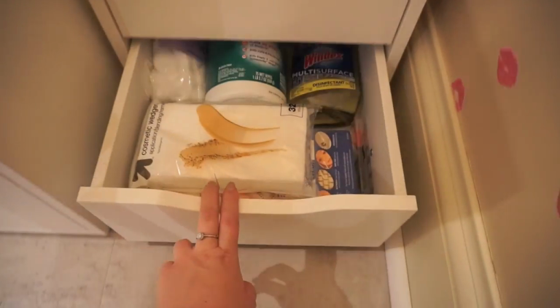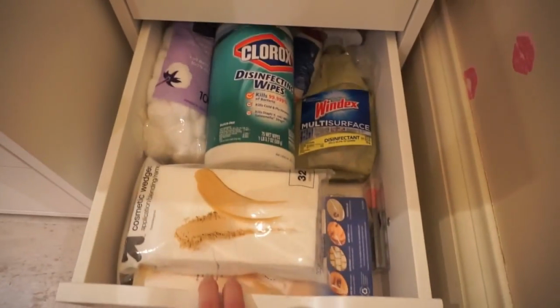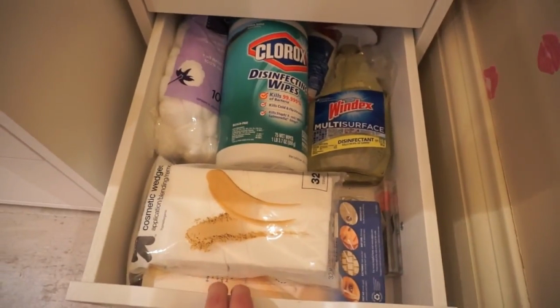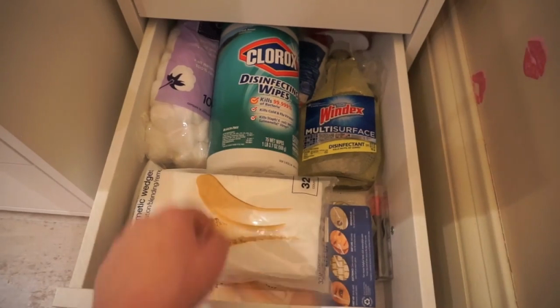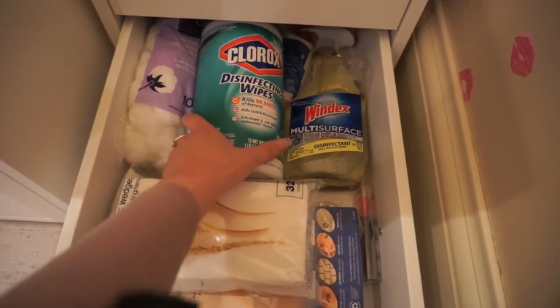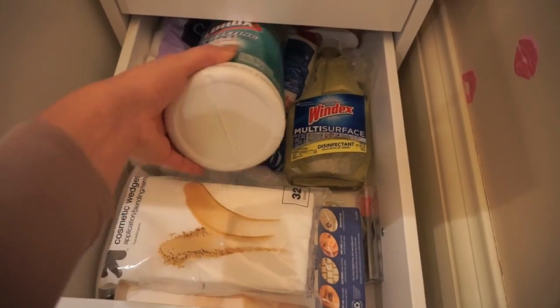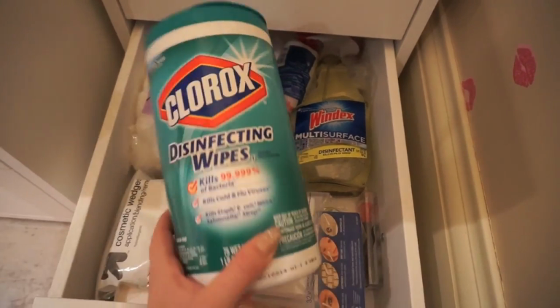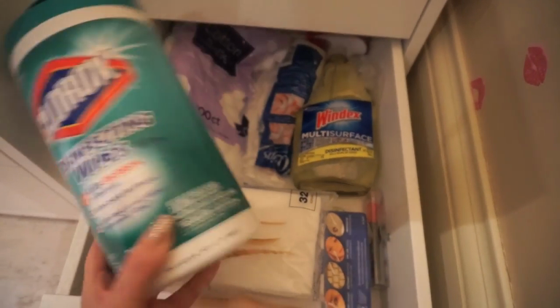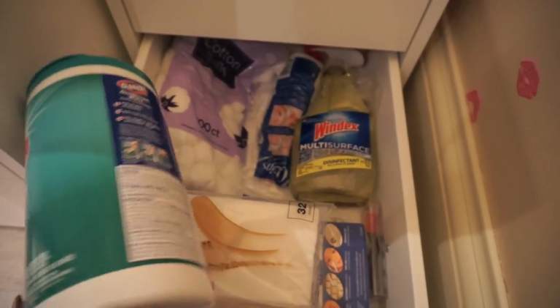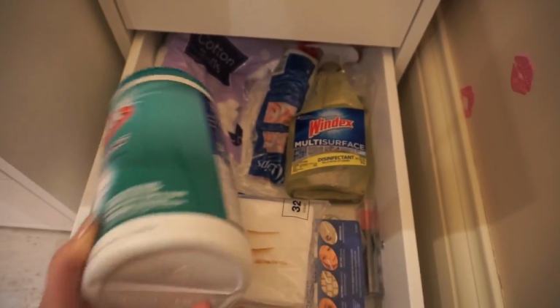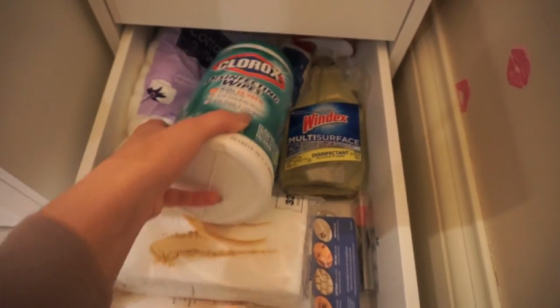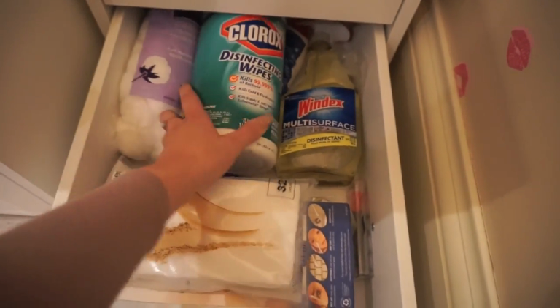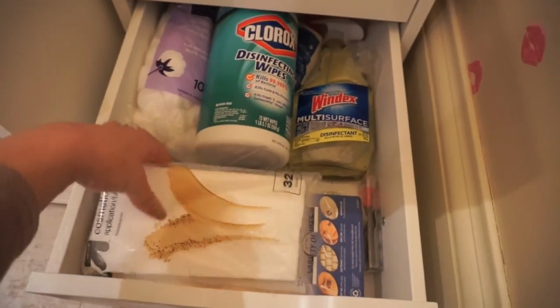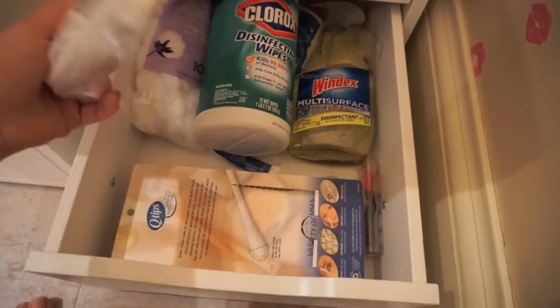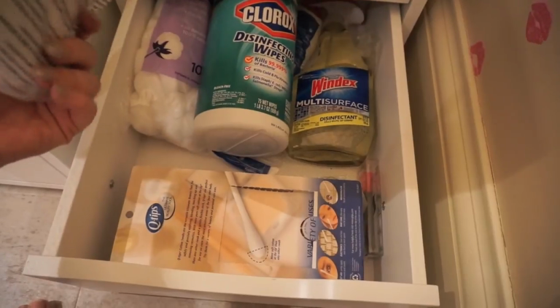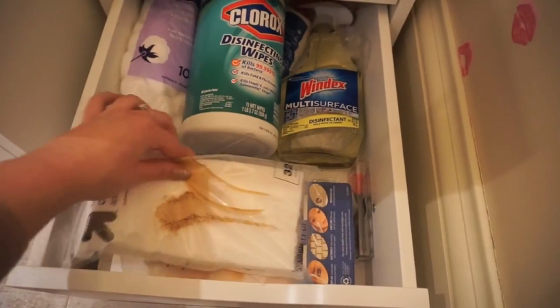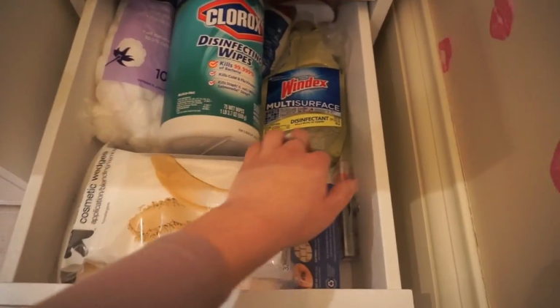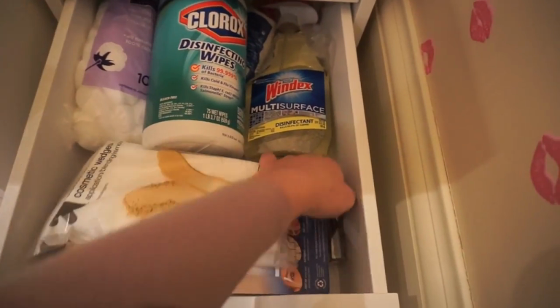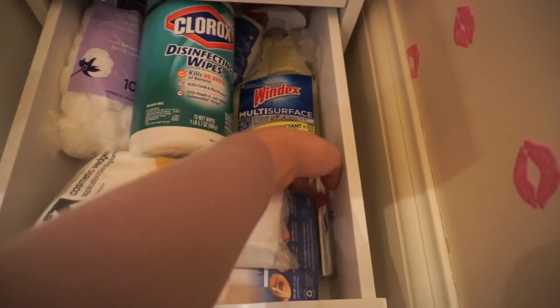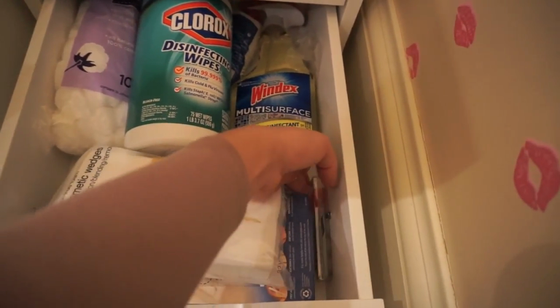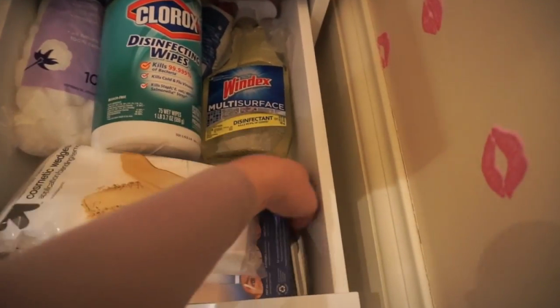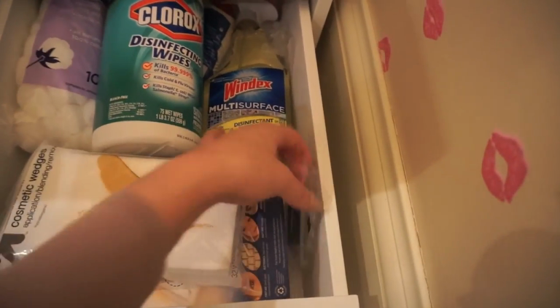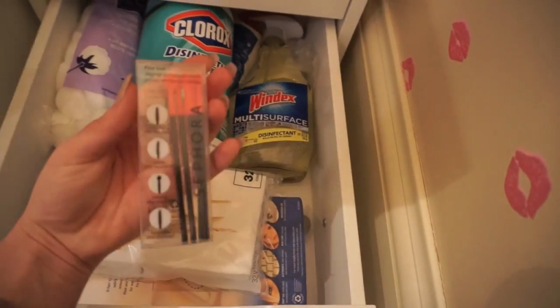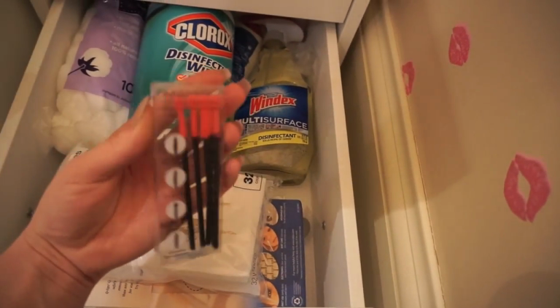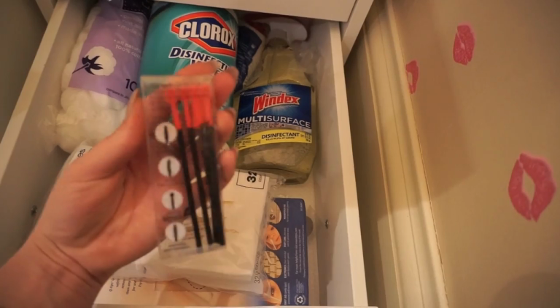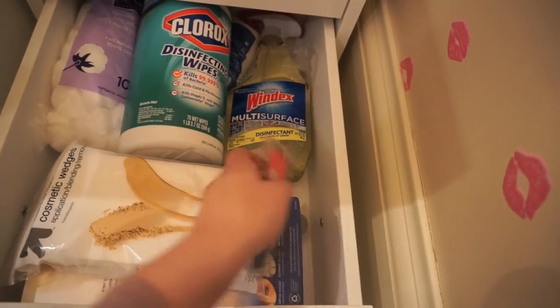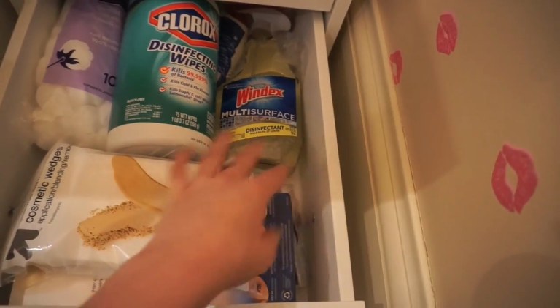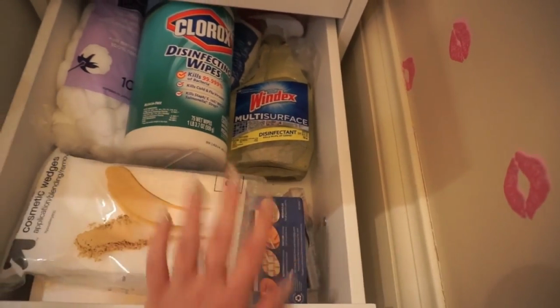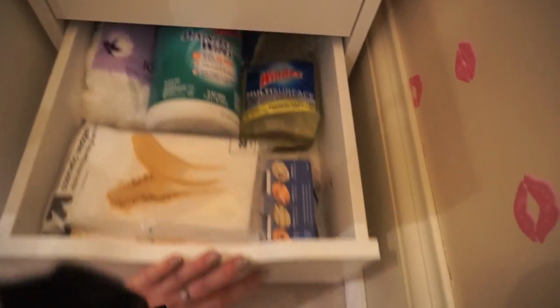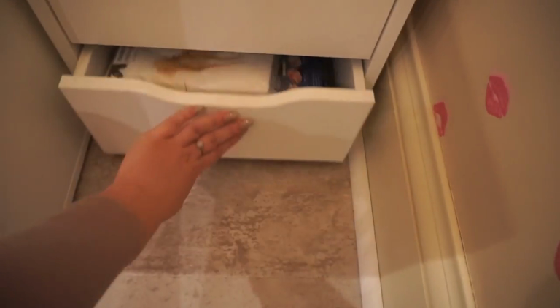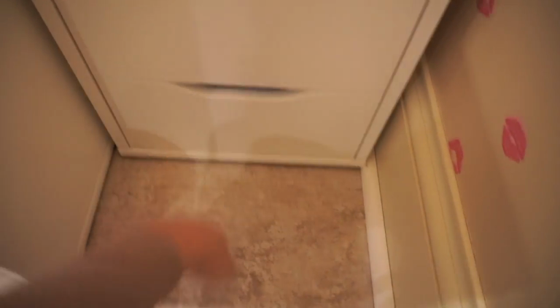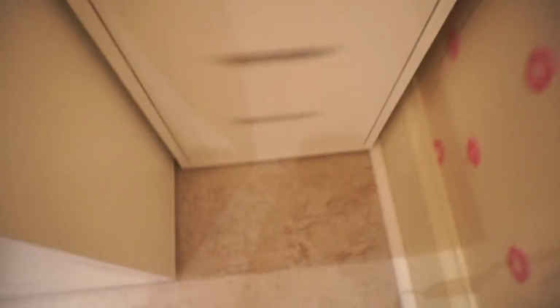Below that I have all of my cleaning supplies — I've got some wipes, Windex, some sponges, eyelash wands, anything that I might need tool-wise or to clean up since I'm super freaking messy.